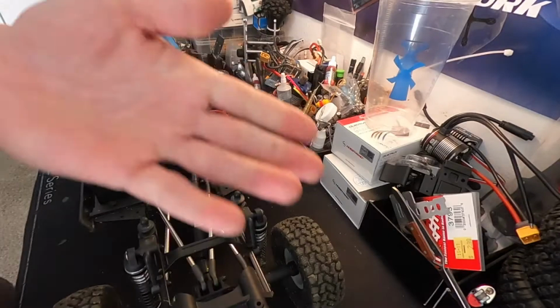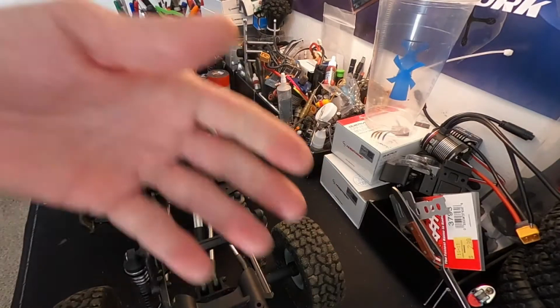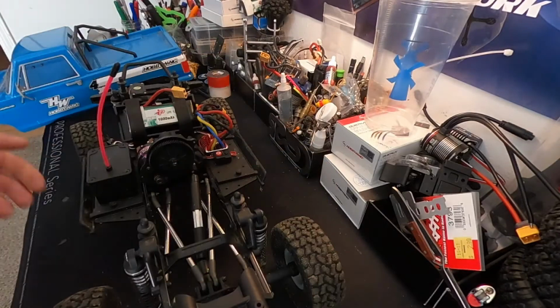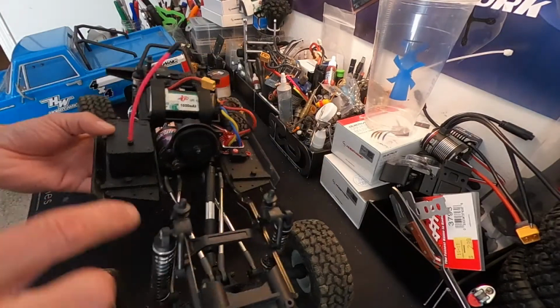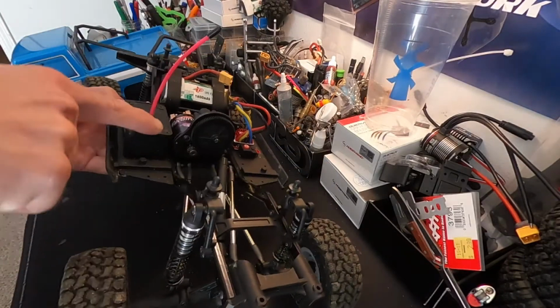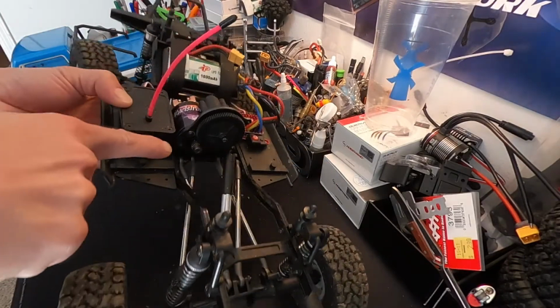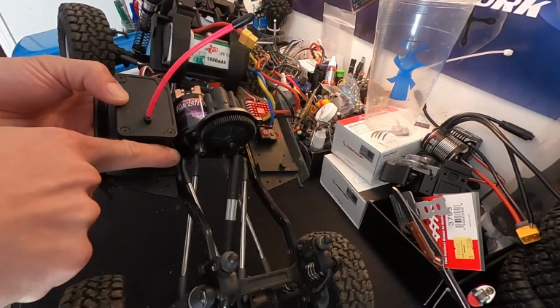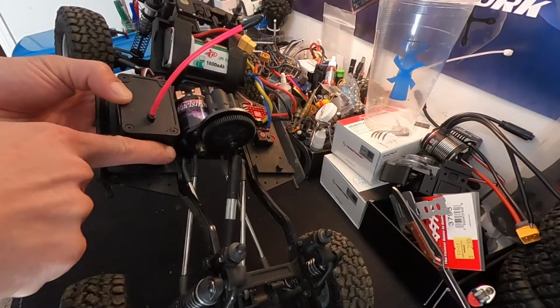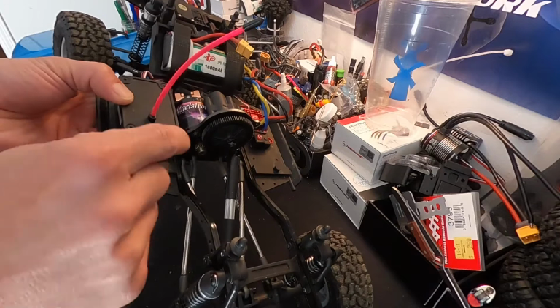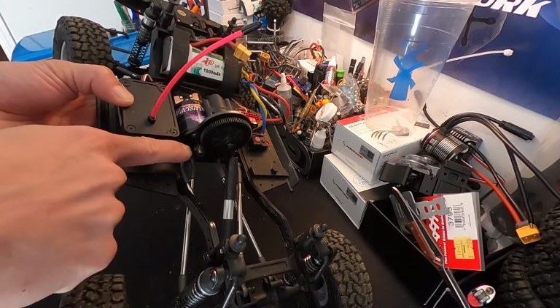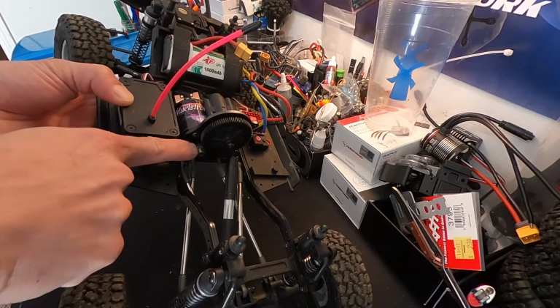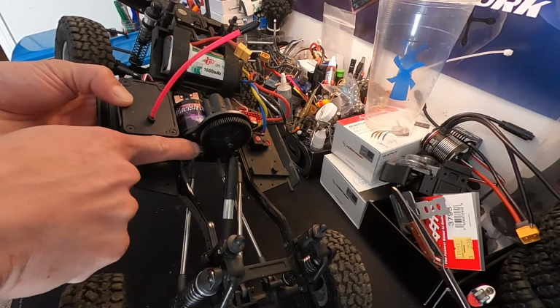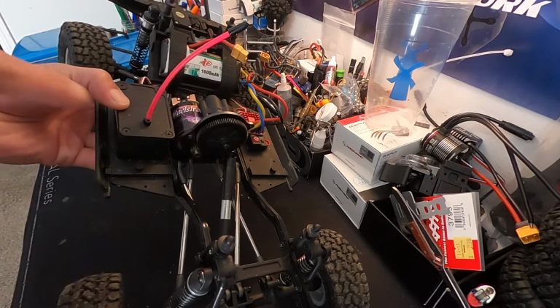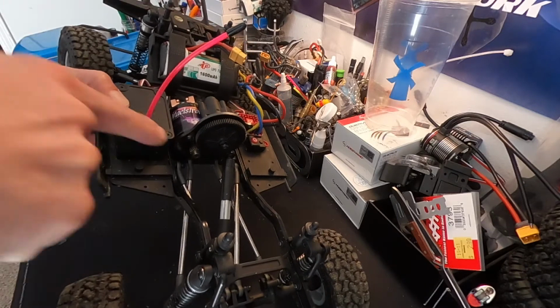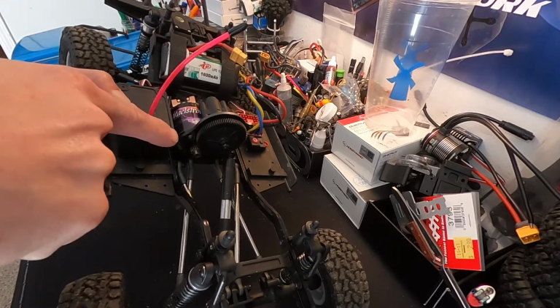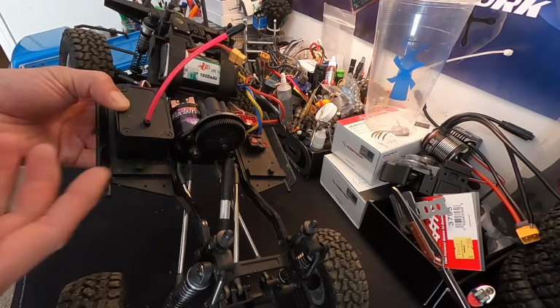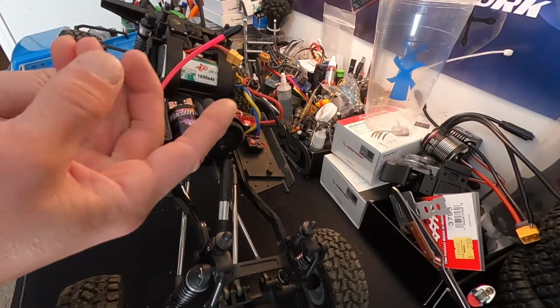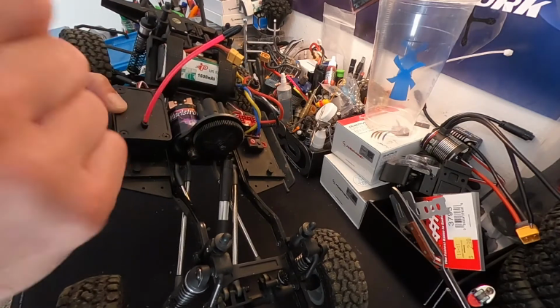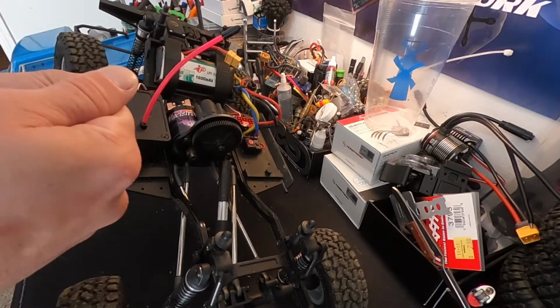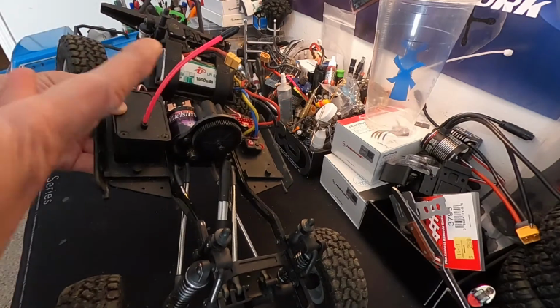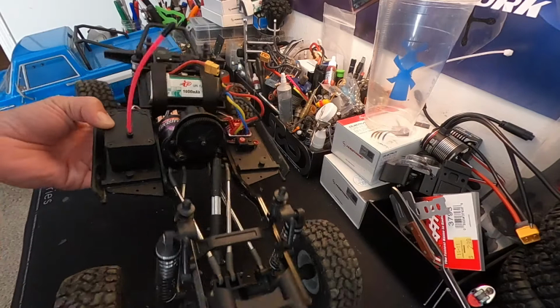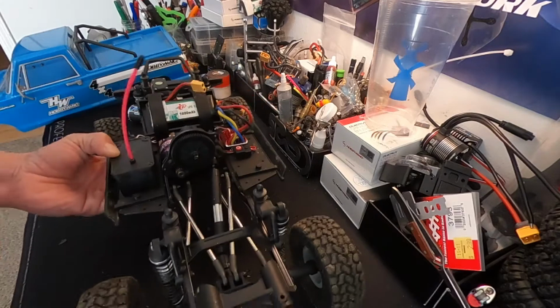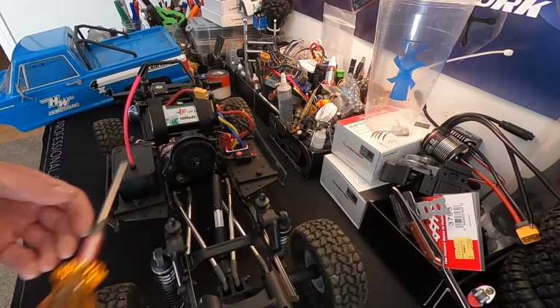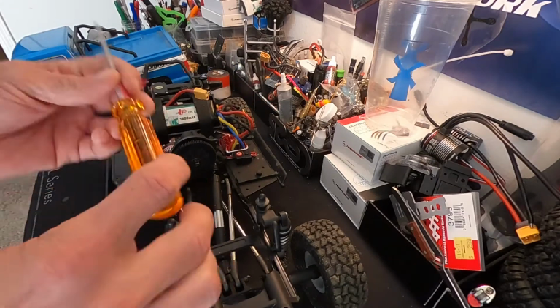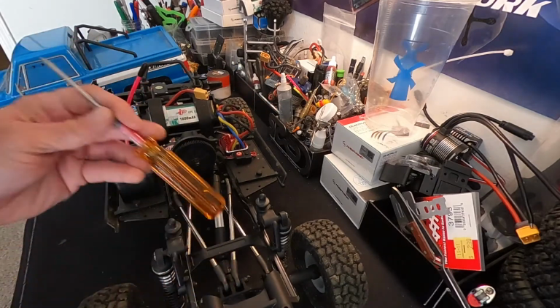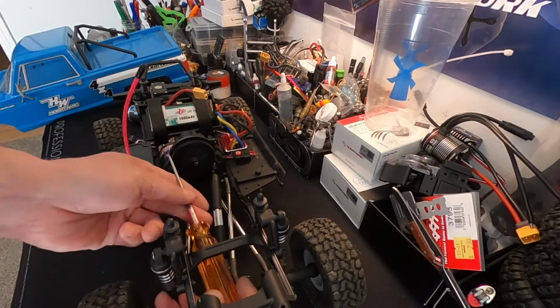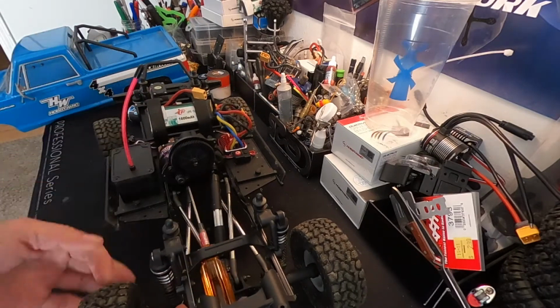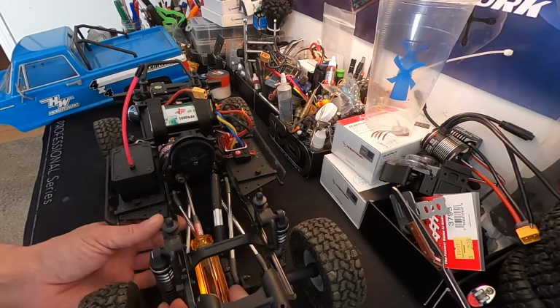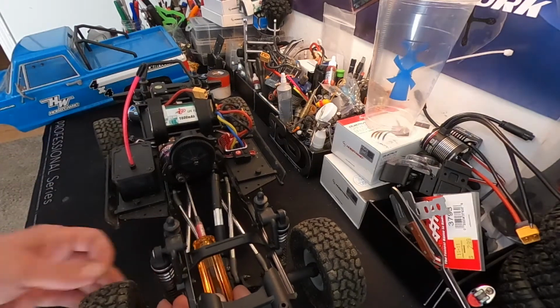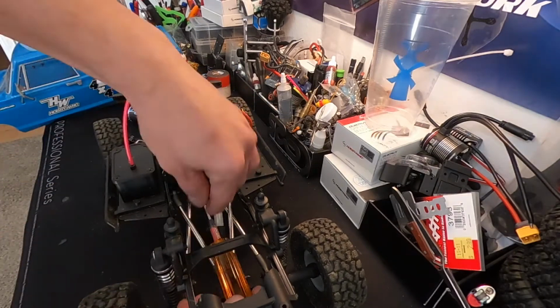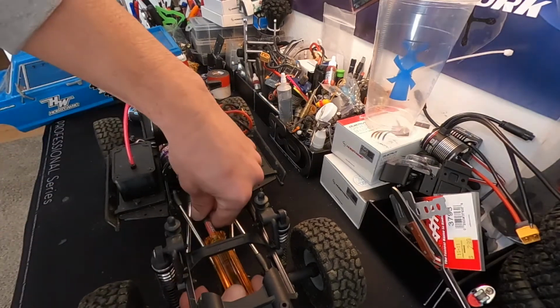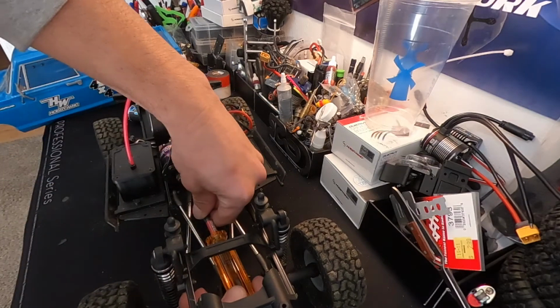A pro trick: you can take a very thin piece of paper, slide it between the gears, mash it together, and tighten it up. That'll get you pretty close to a good starting point if you're having a hard time getting the mesh right.